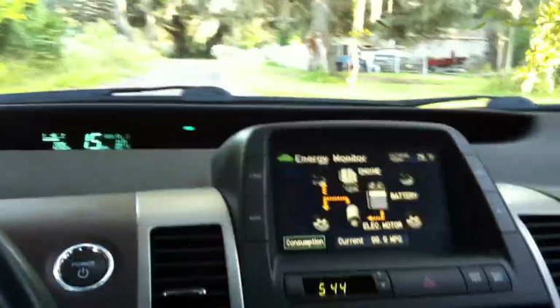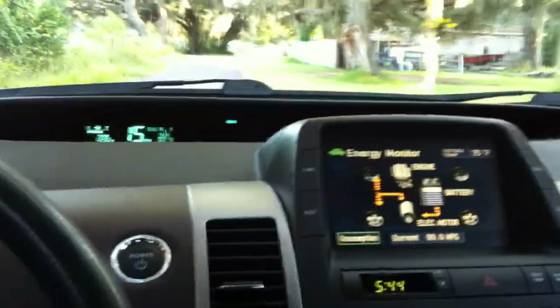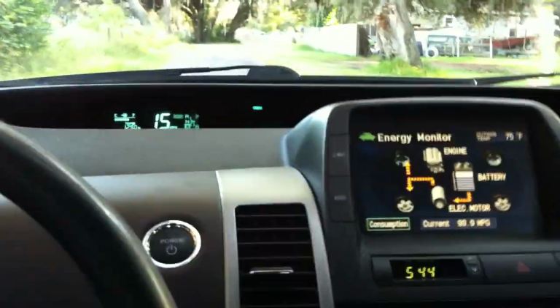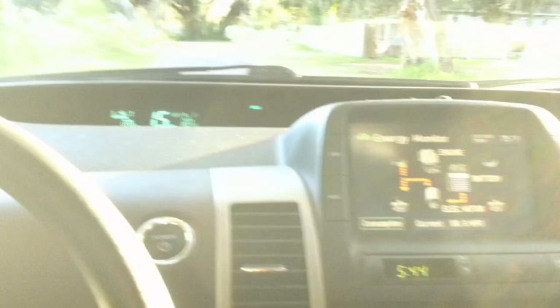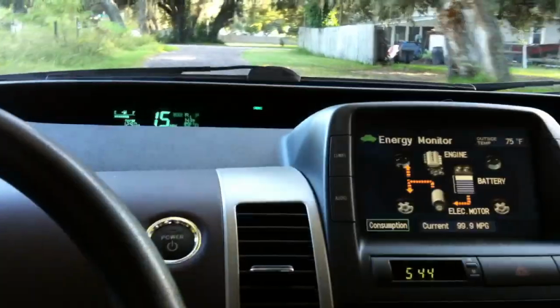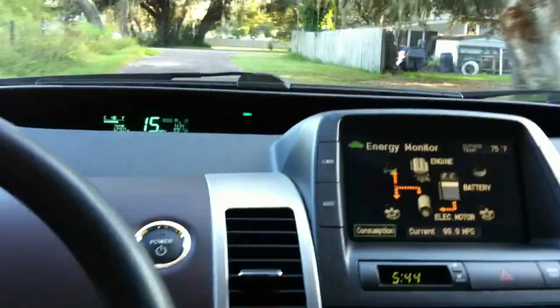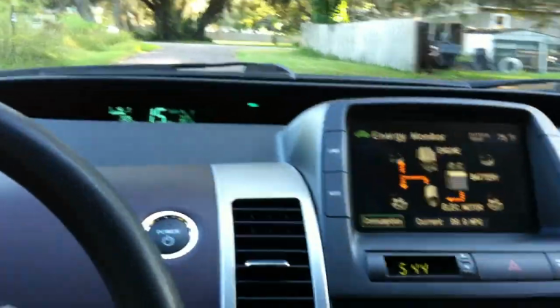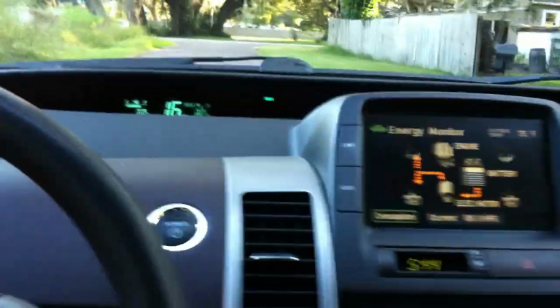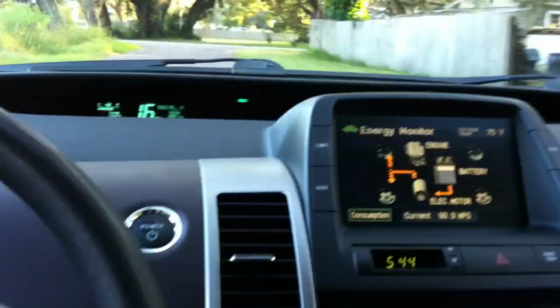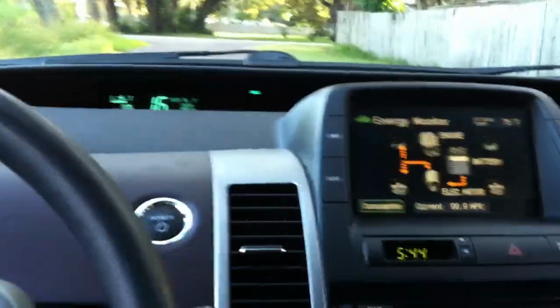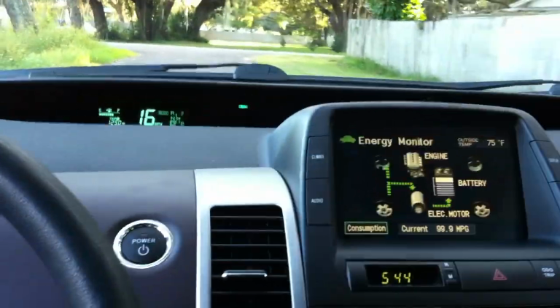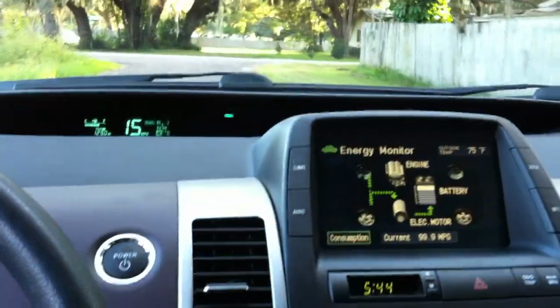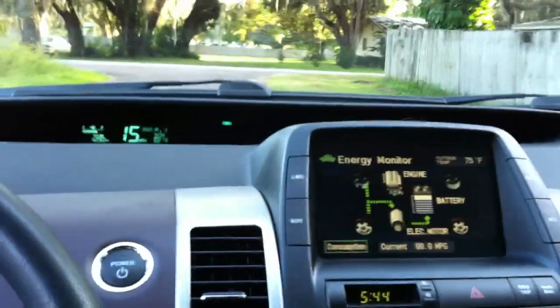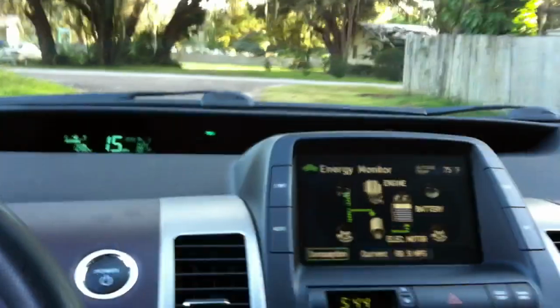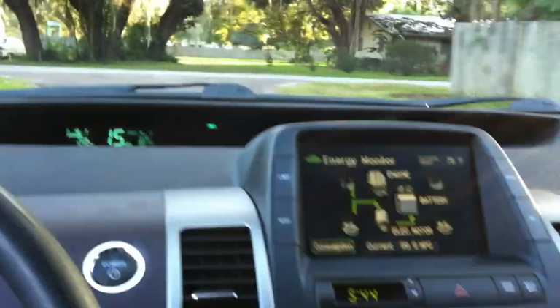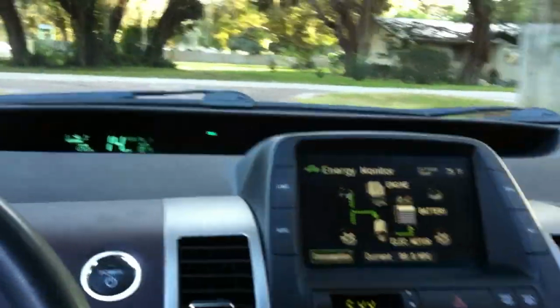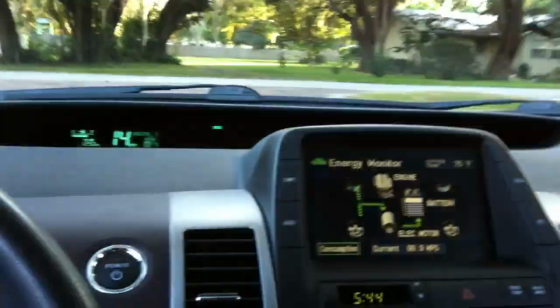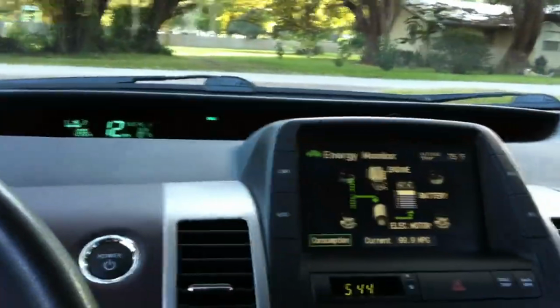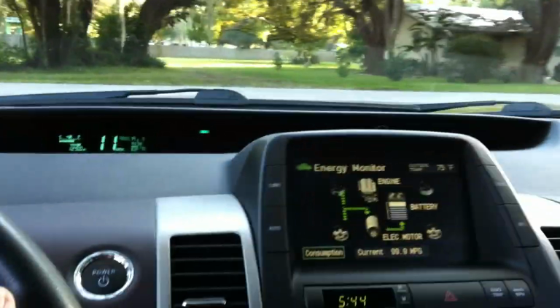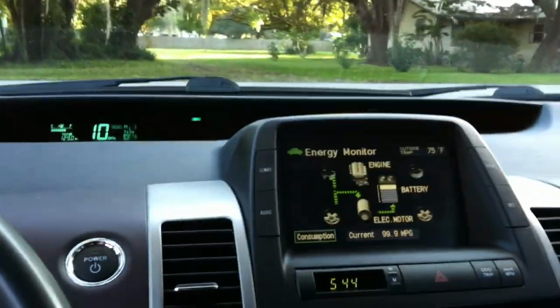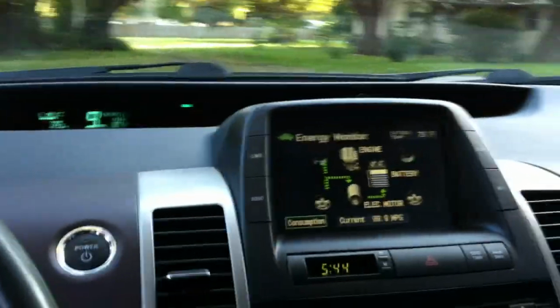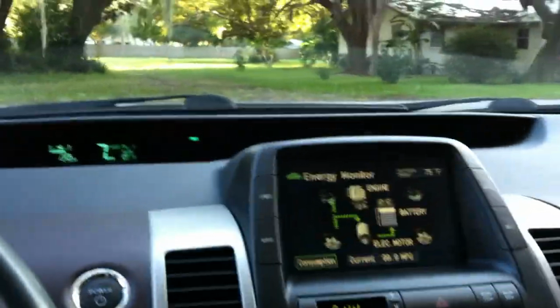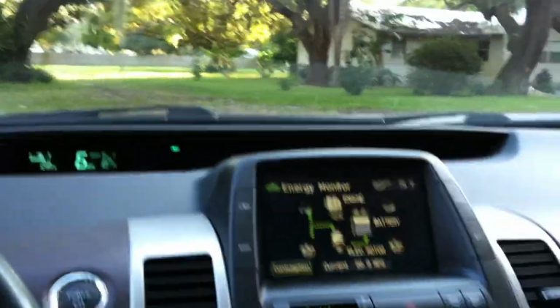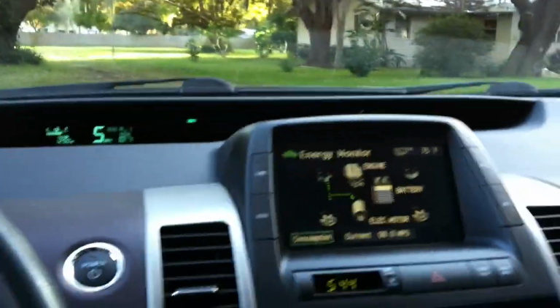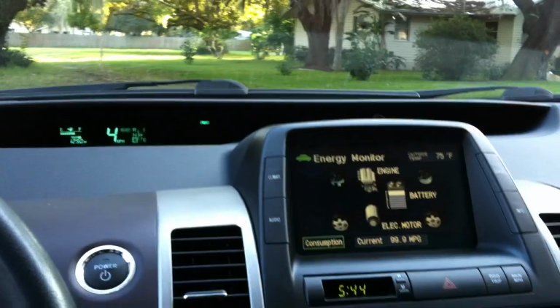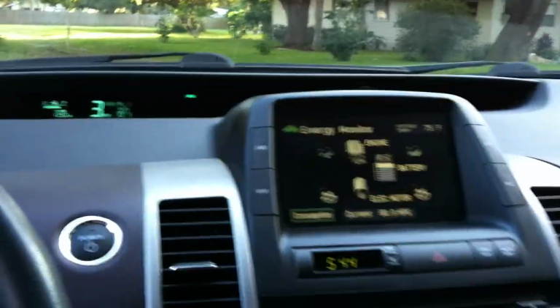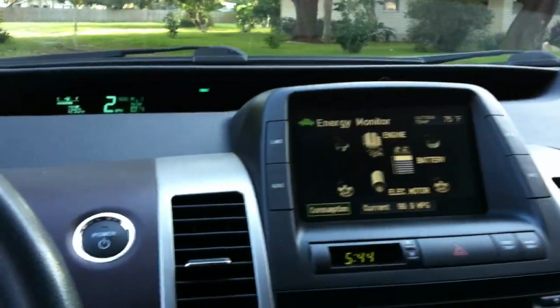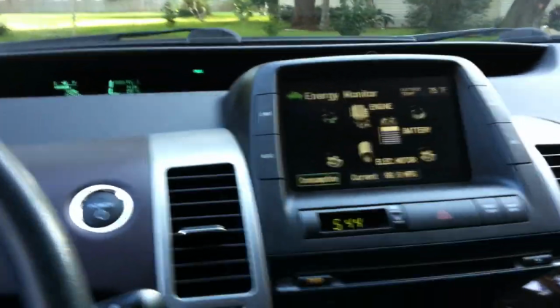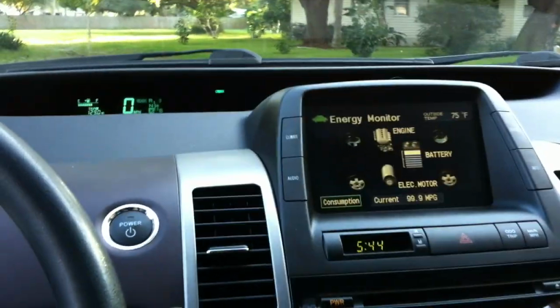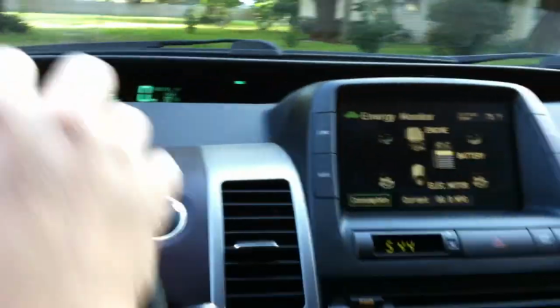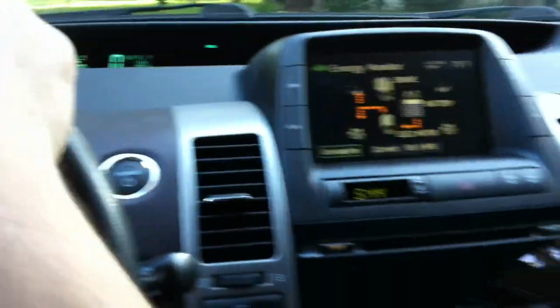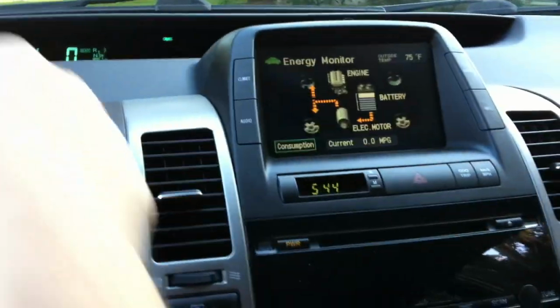If I gave it a good hard brake — I was moving about 30, 40 — it would charge that battery up pretty quick. As I coast here, I charge. As I brake, I charge. Take it back down to zero, and we'll see if we can complete a one-mile loop completely on electricity.